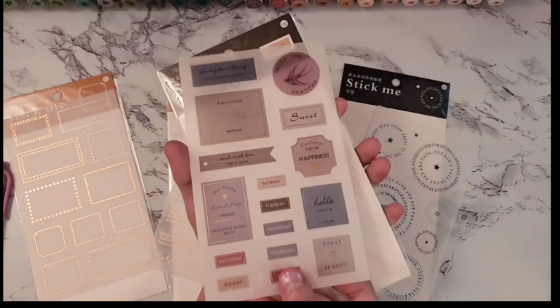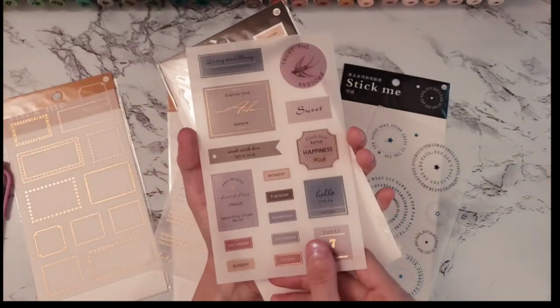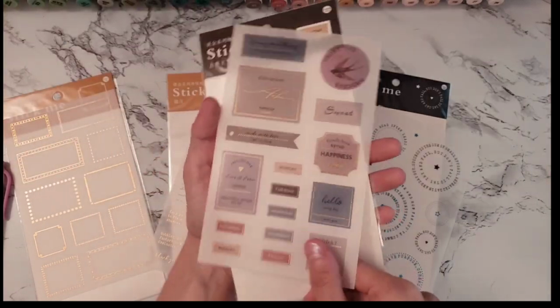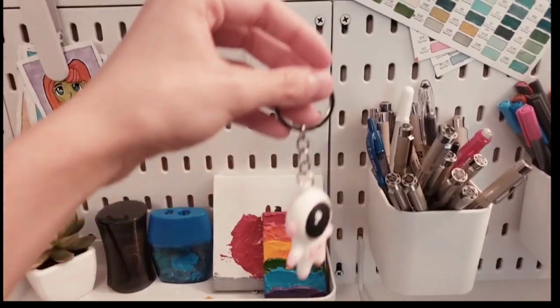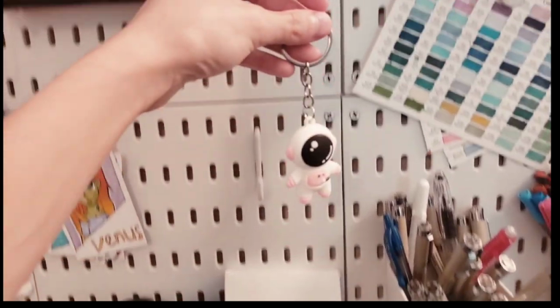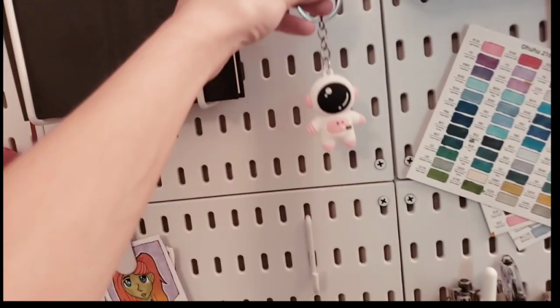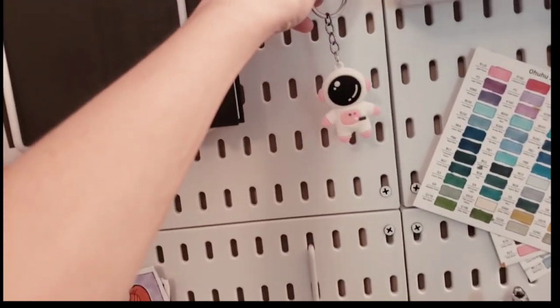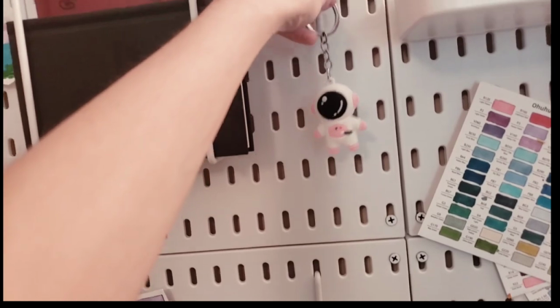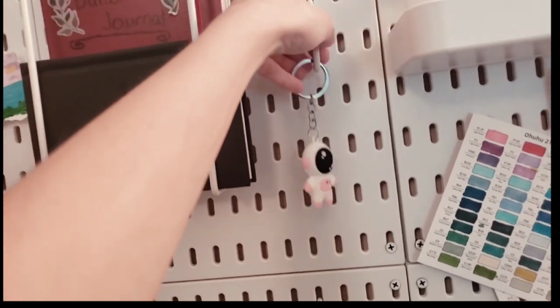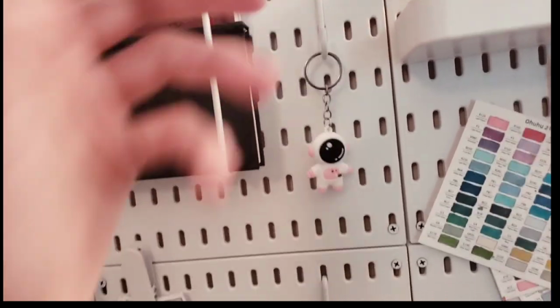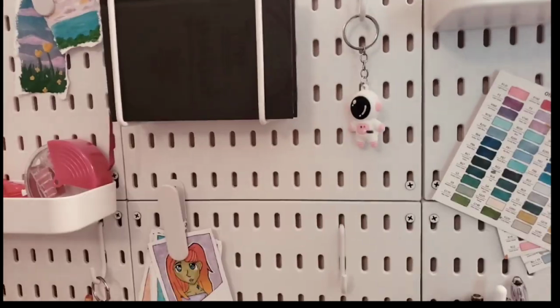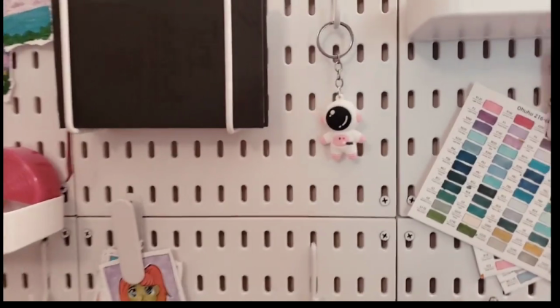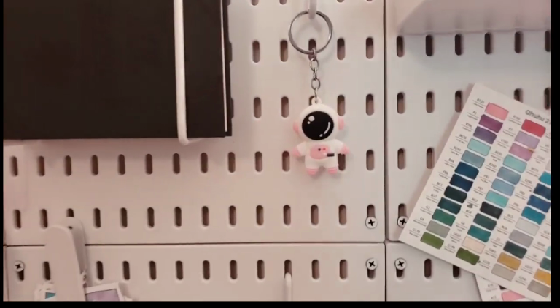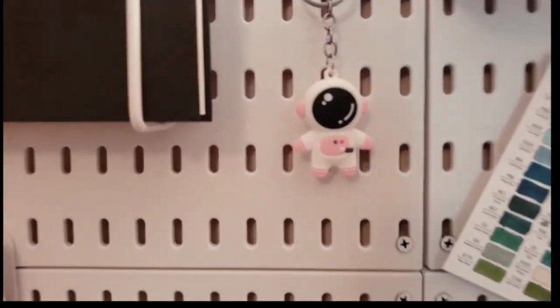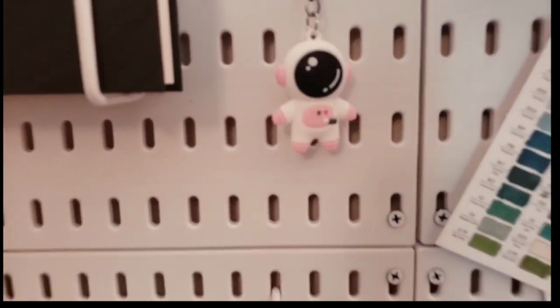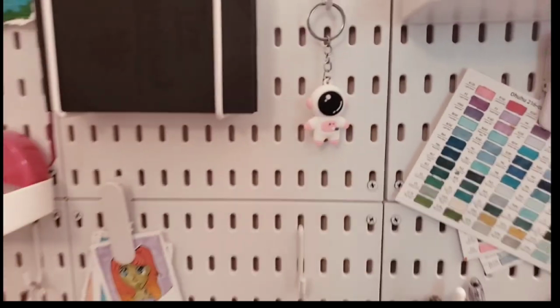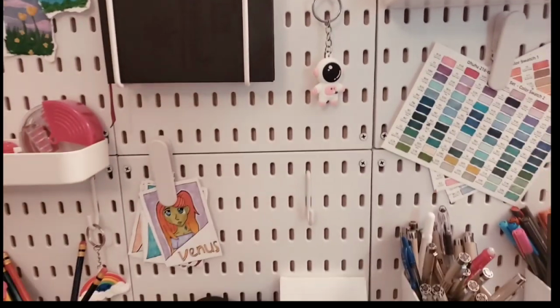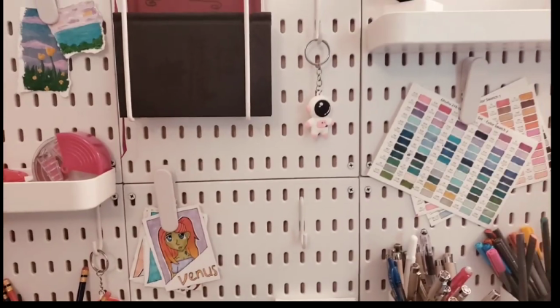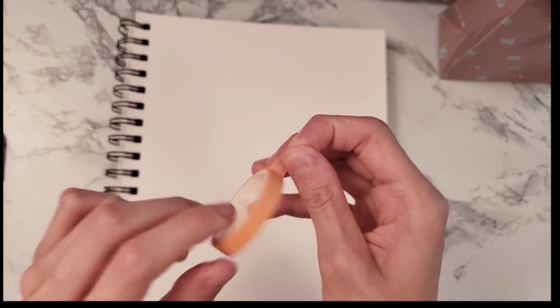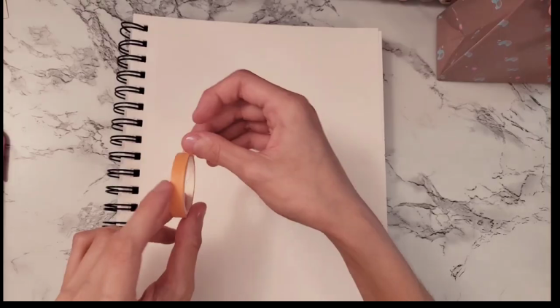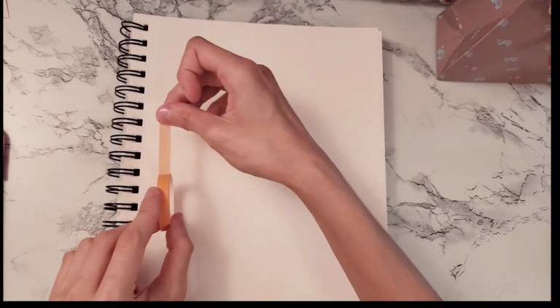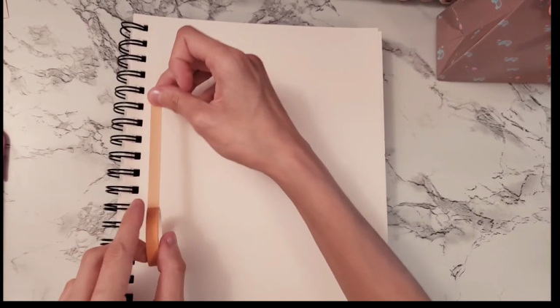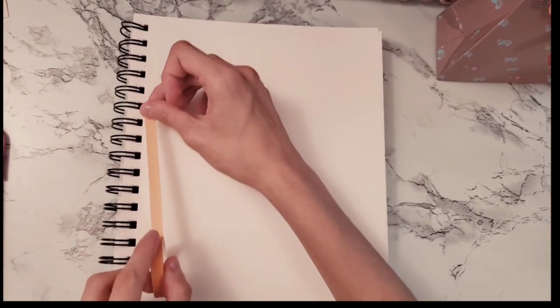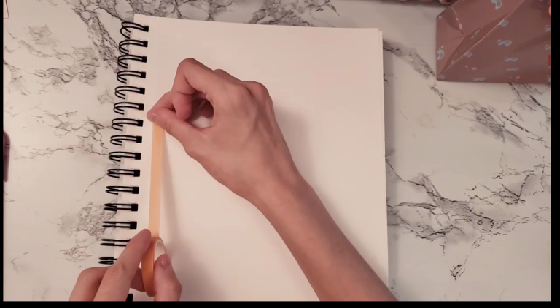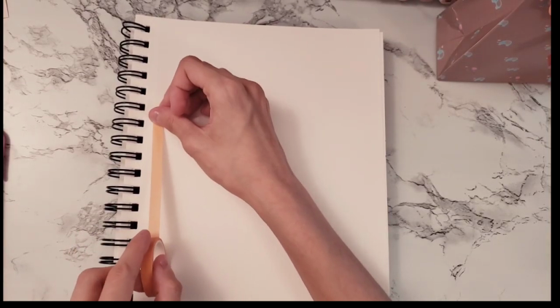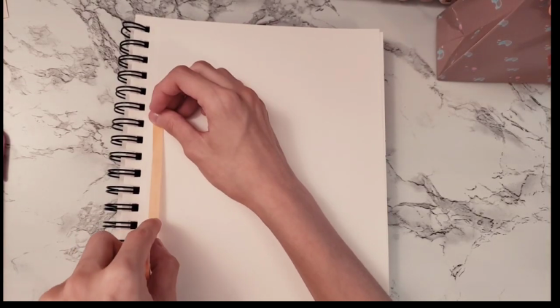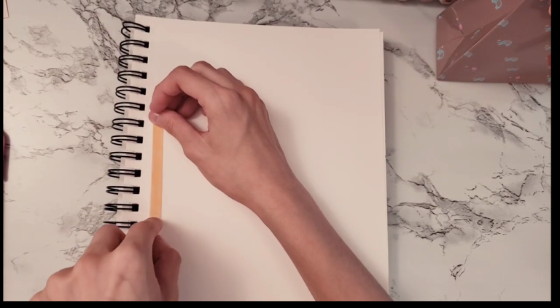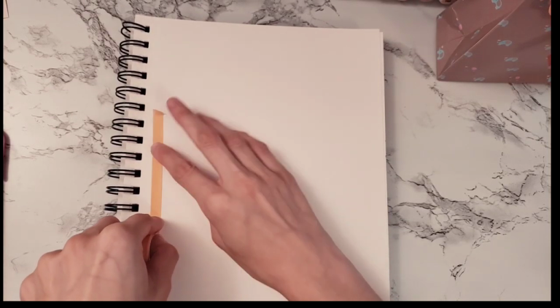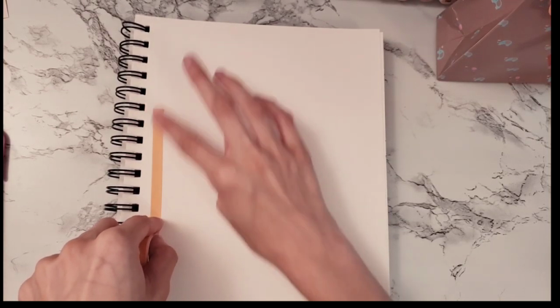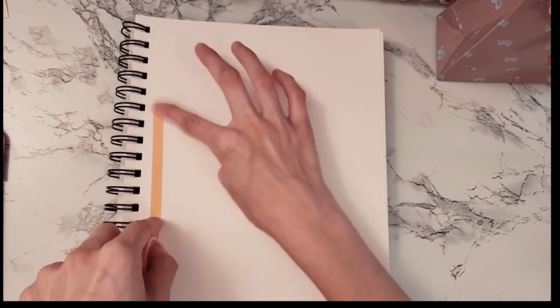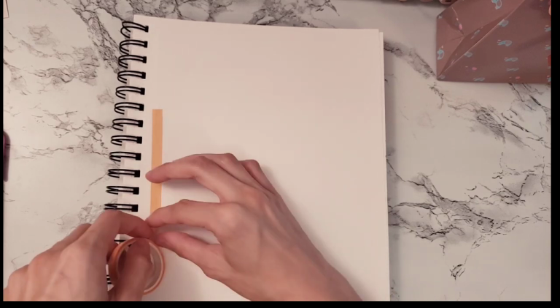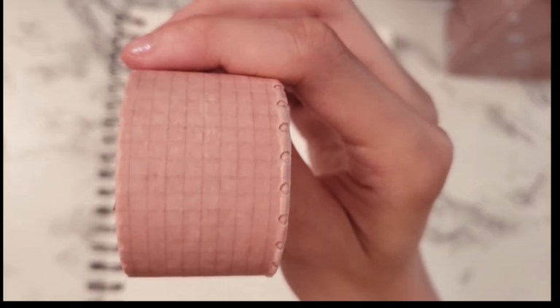From the start of the video, I got this freebie cute little astronaut keychain, so I decided to put it on my pegboard because I thought it looked so cute there. I feel like I've said 'cute' a million times, but everything in the mystery box really has been super cute.